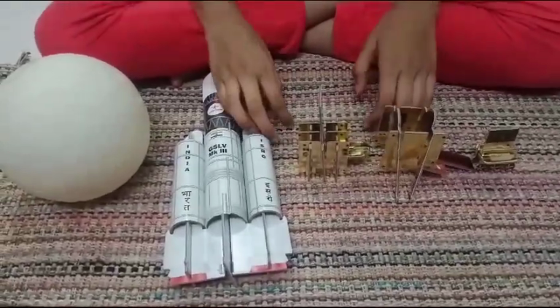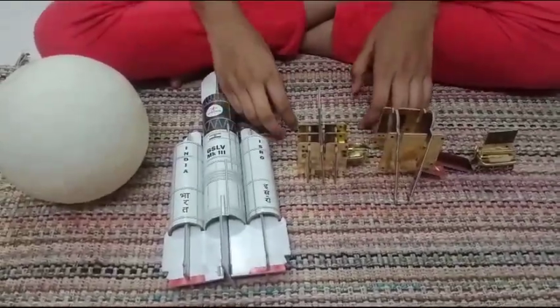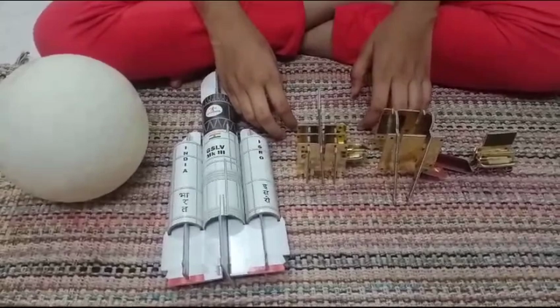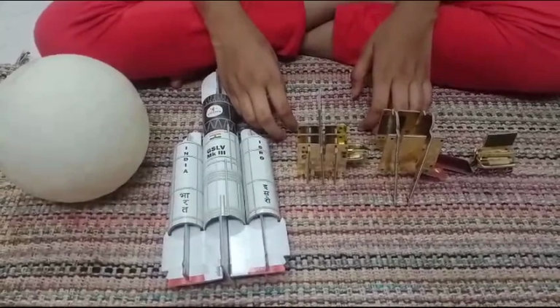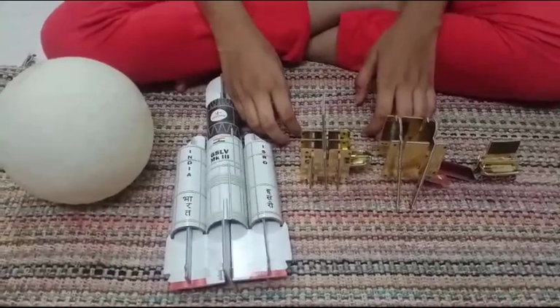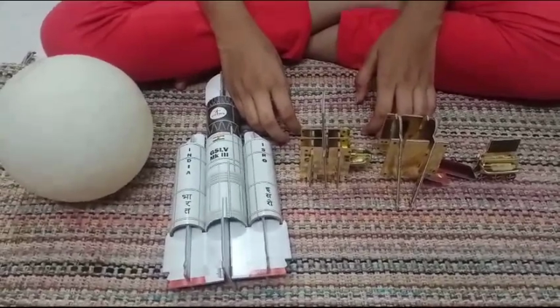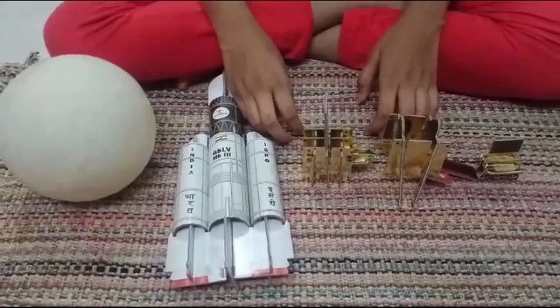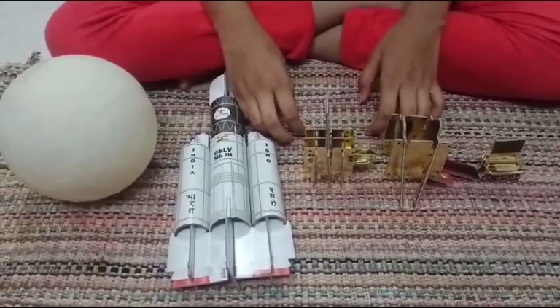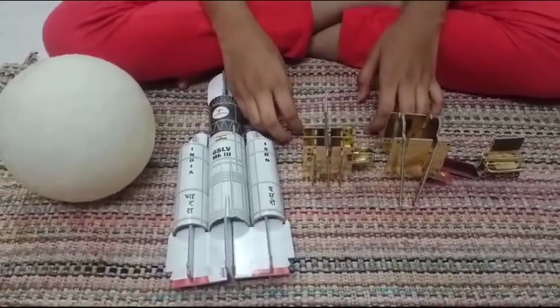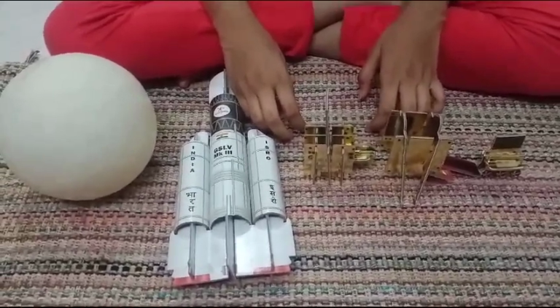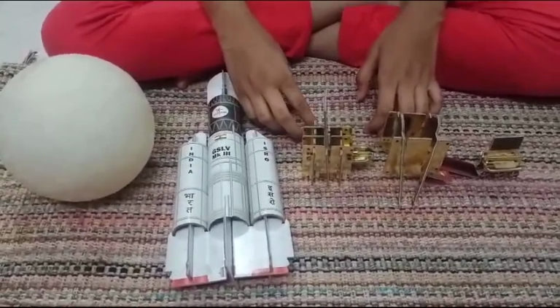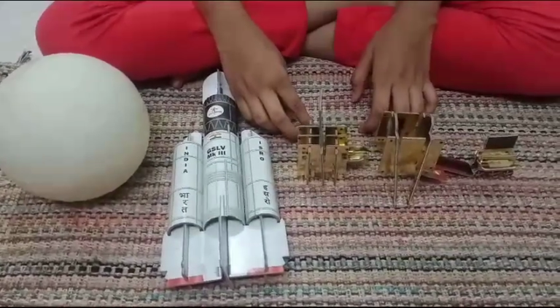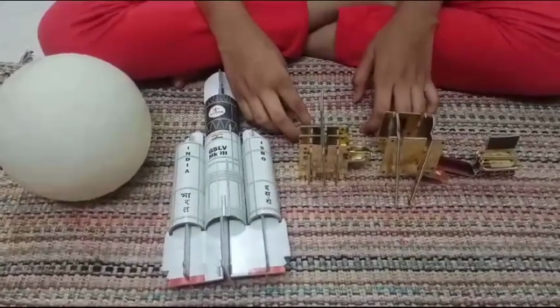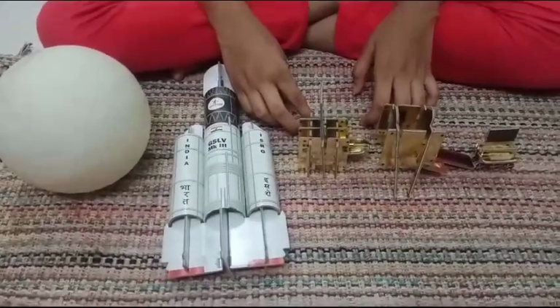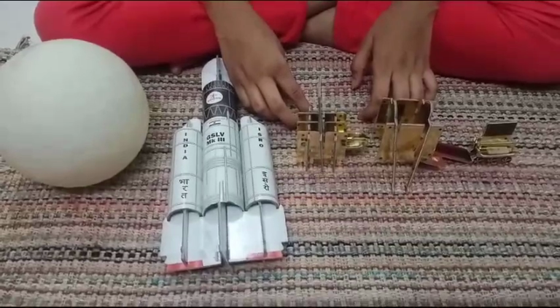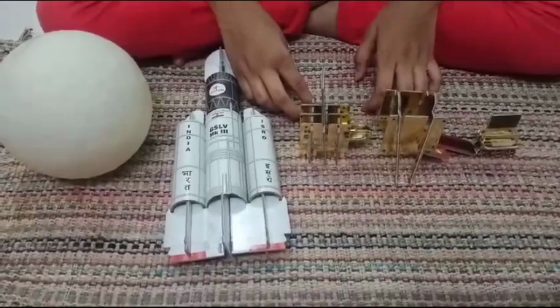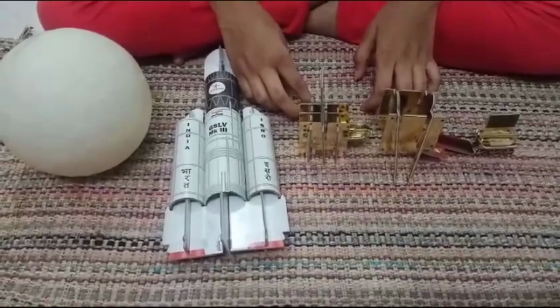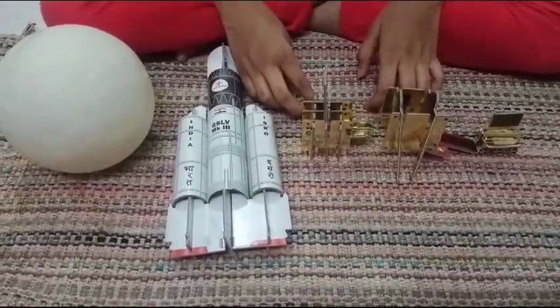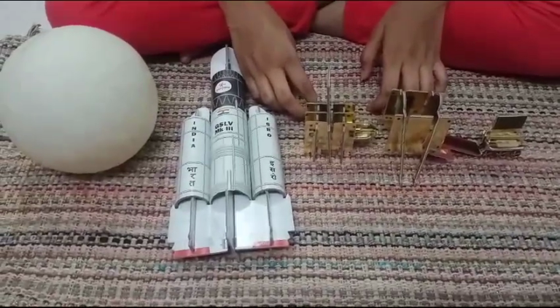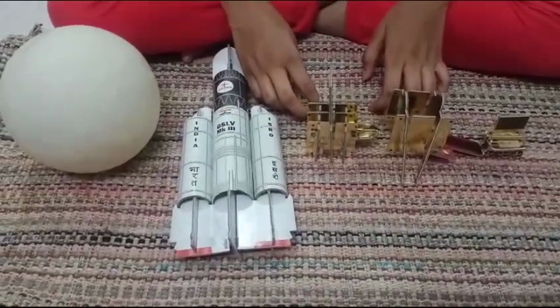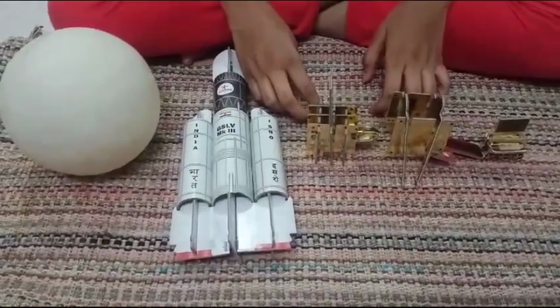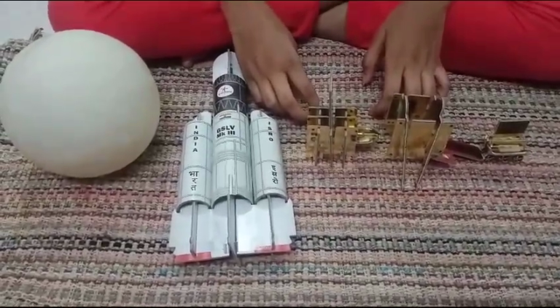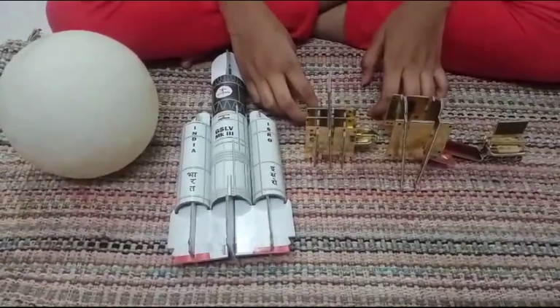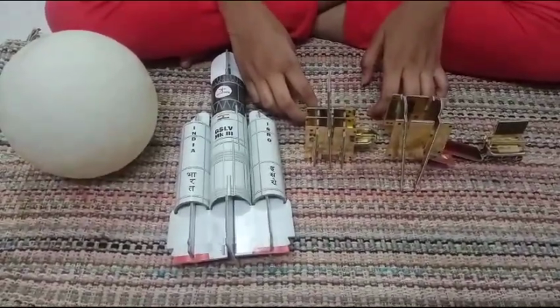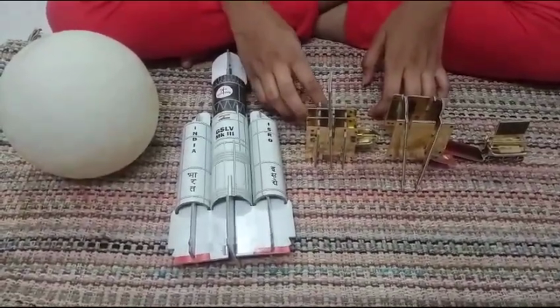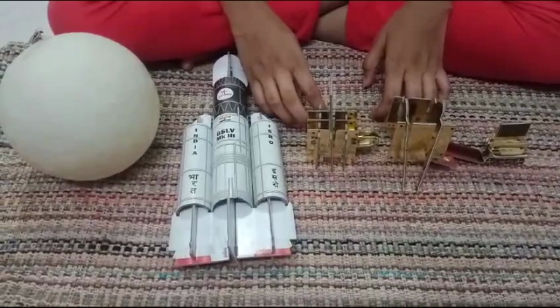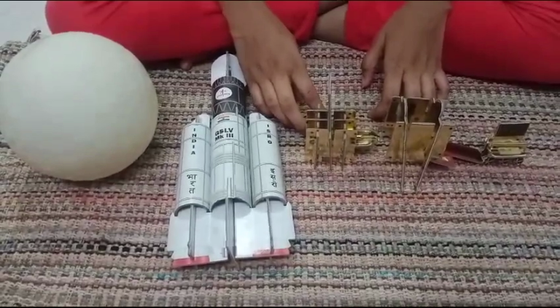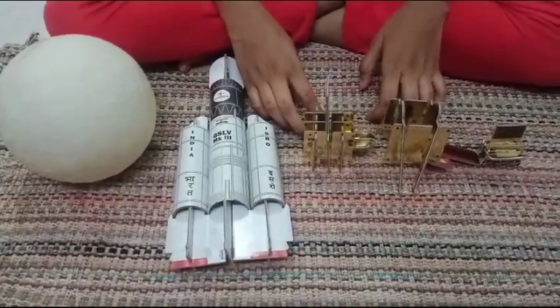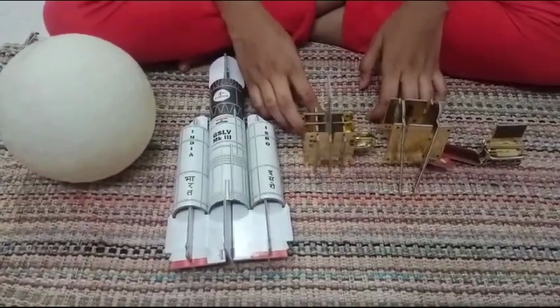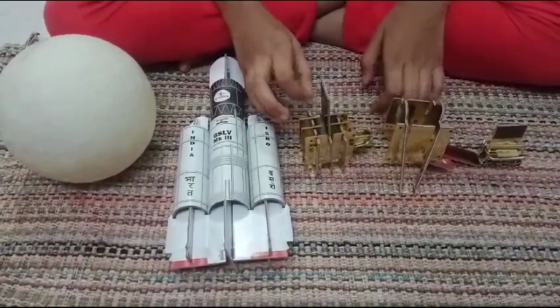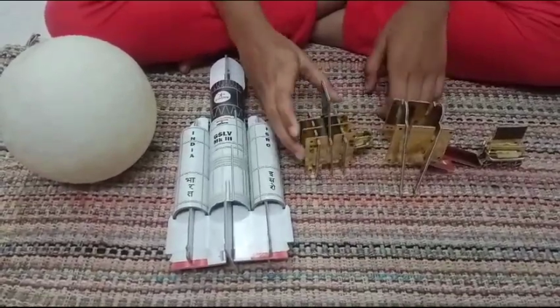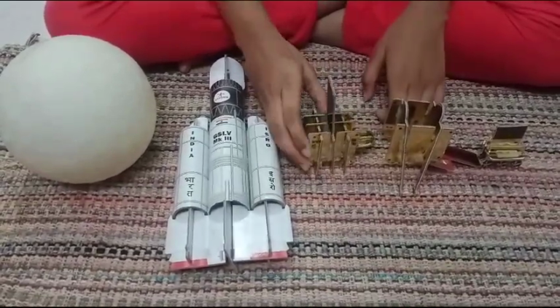Chandrayaan 3 is the third lunar mission in the Chandrayaan program. It was developed by the Indian Space Research Organization, ISRO. Chandrayaan 3 has three components.